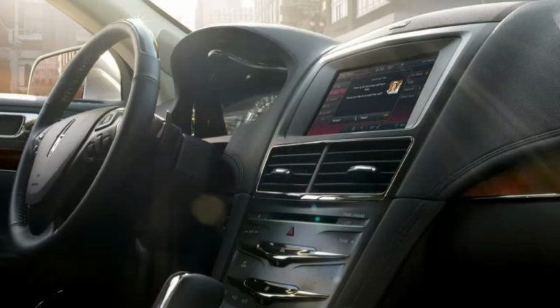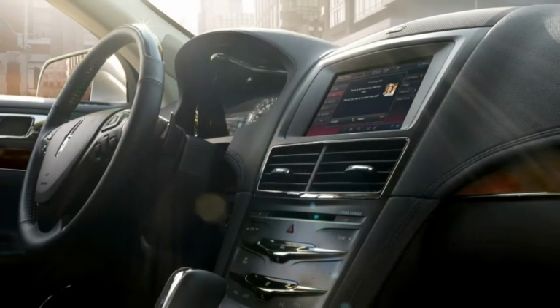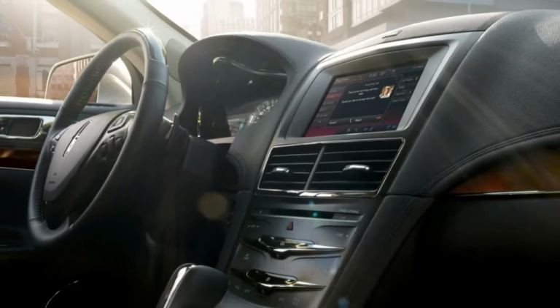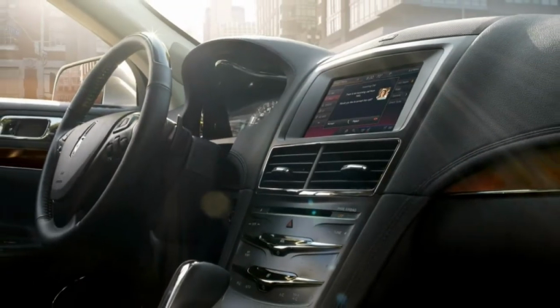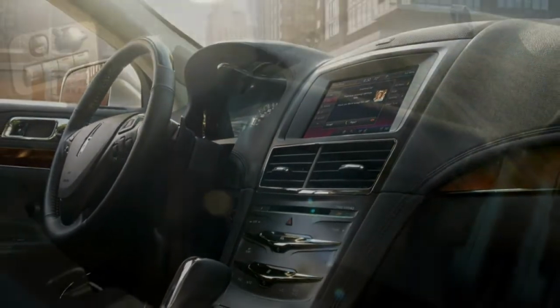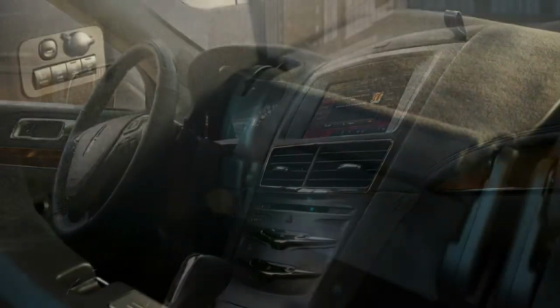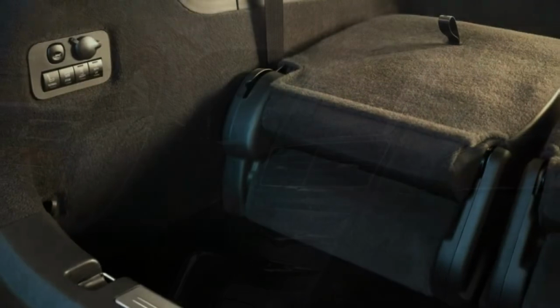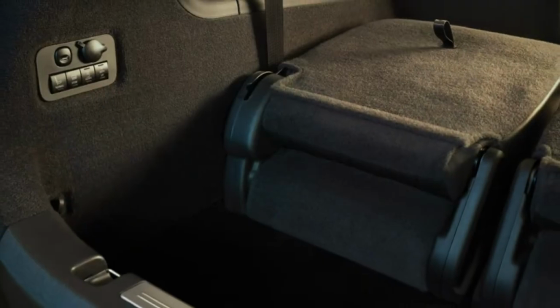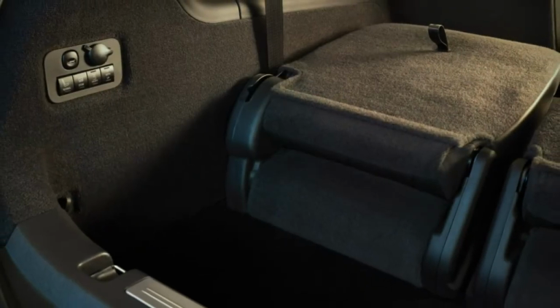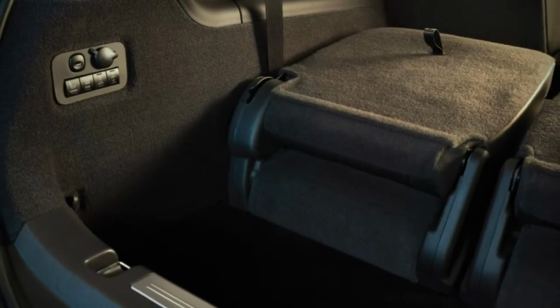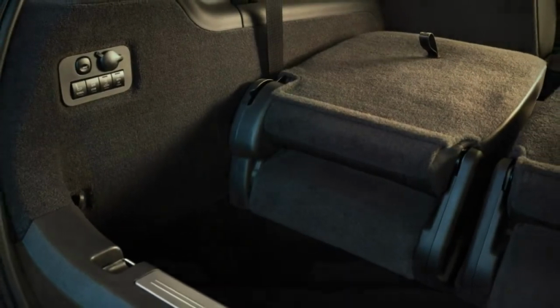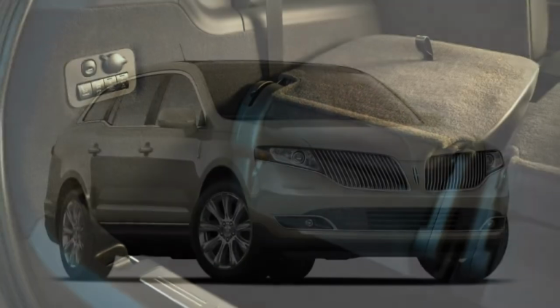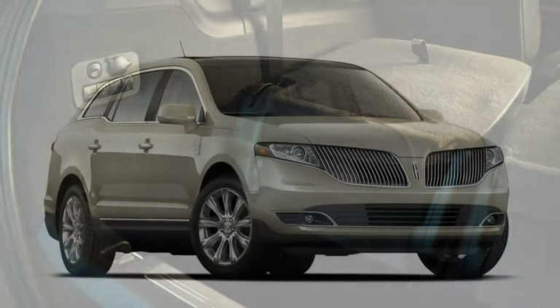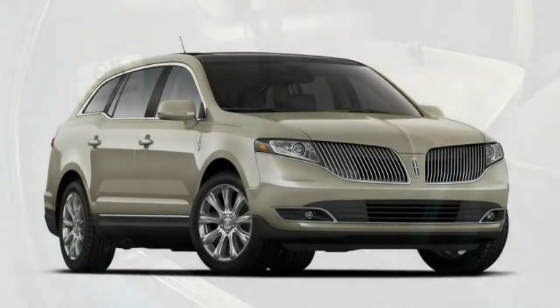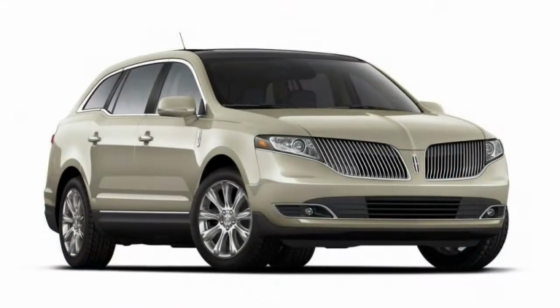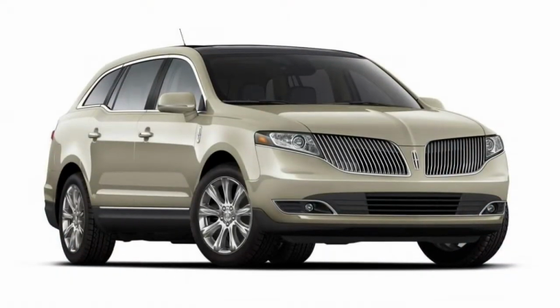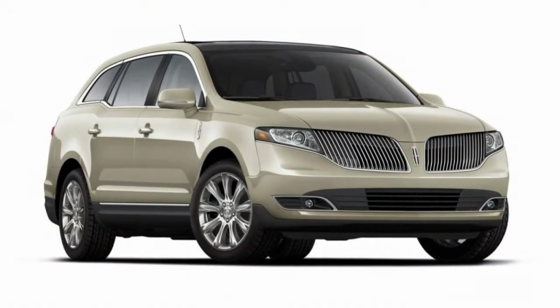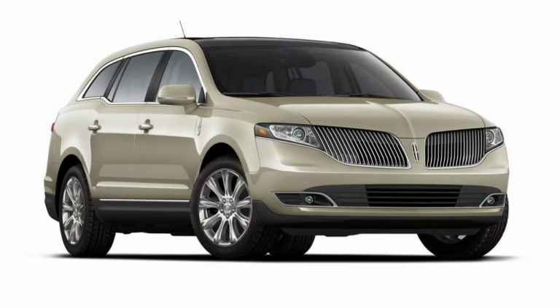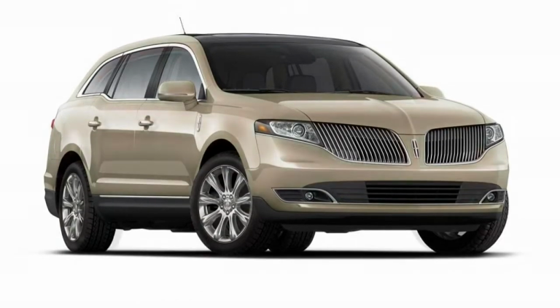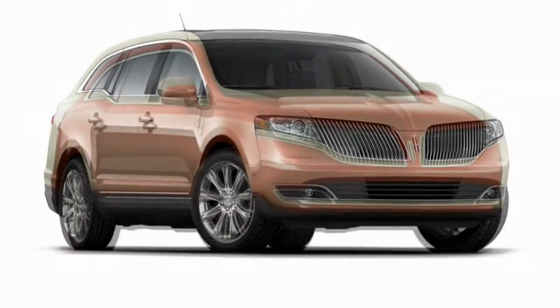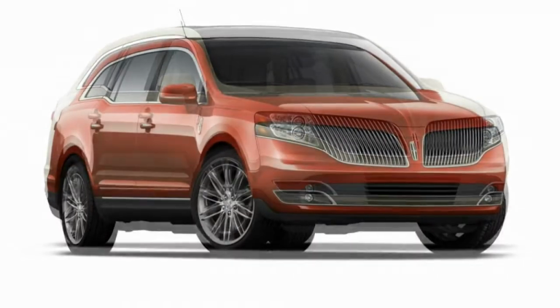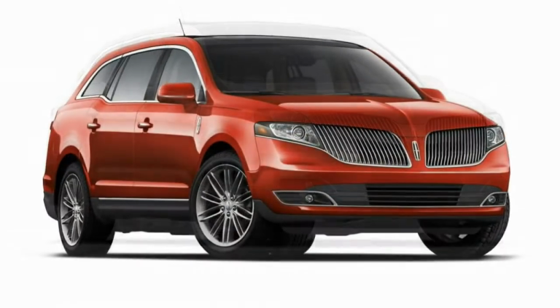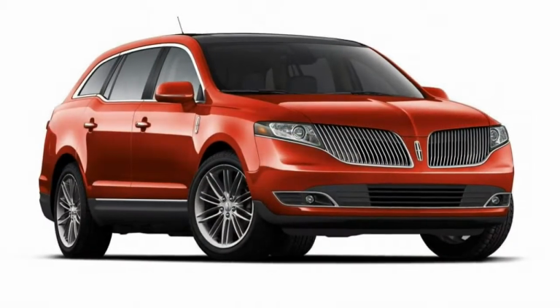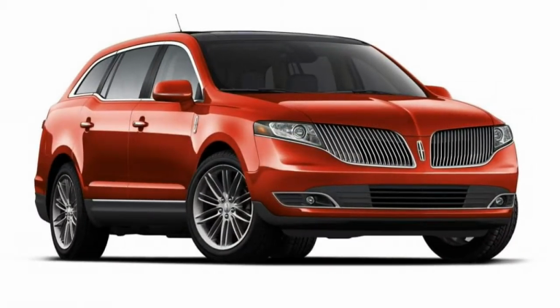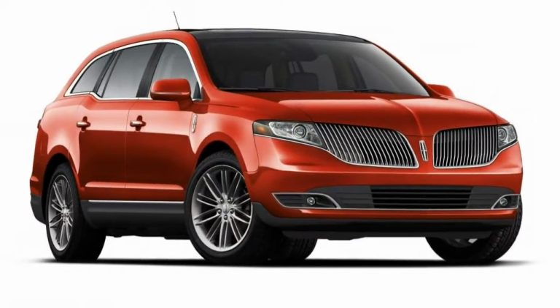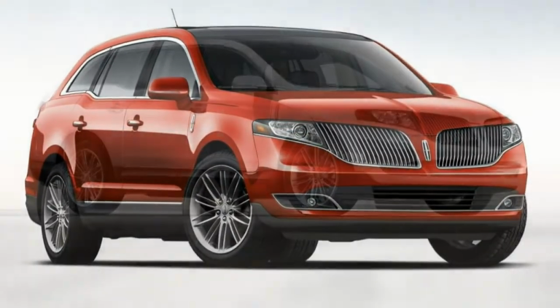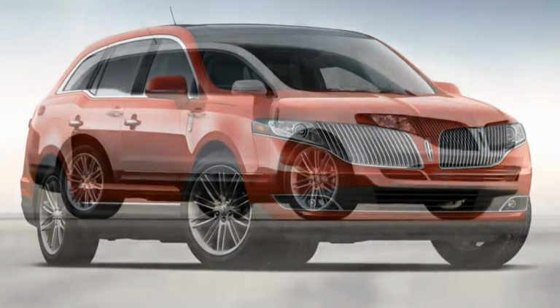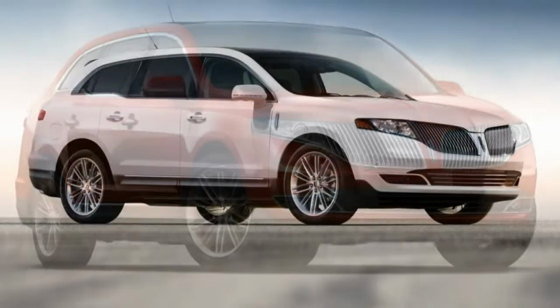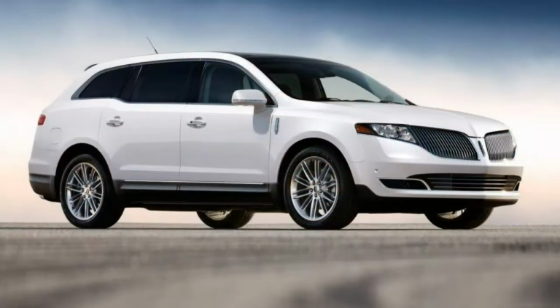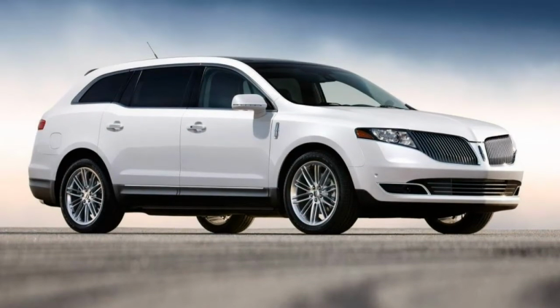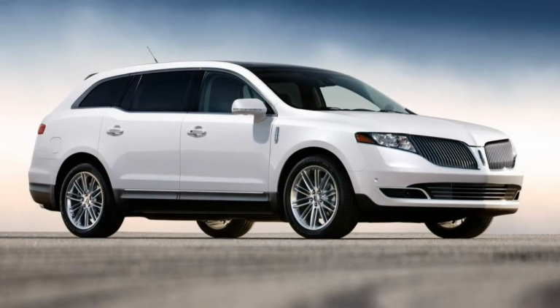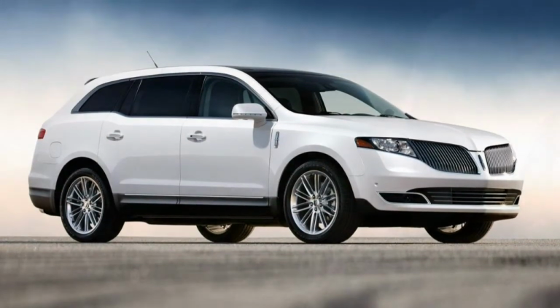Not surprisingly, it's the same story with the Ford Flex on which the MKT is based. Both have been on the market for more than seven years without a significant redesign, which might as well be an eternity for the typical passenger vehicle.